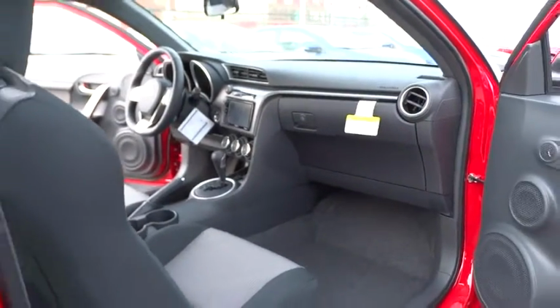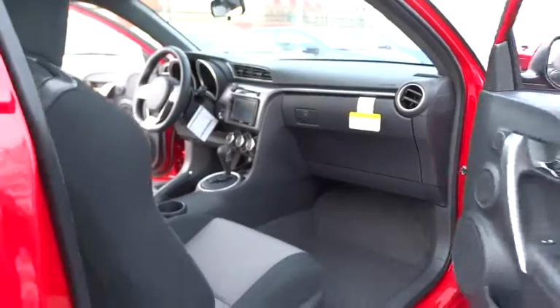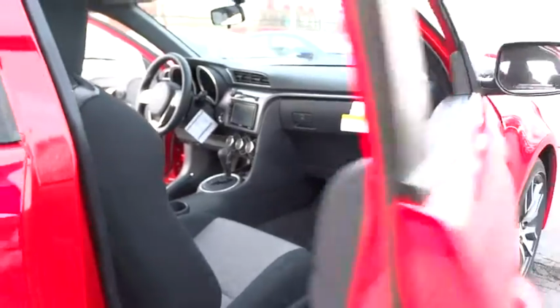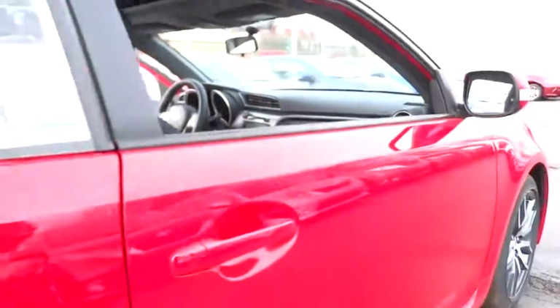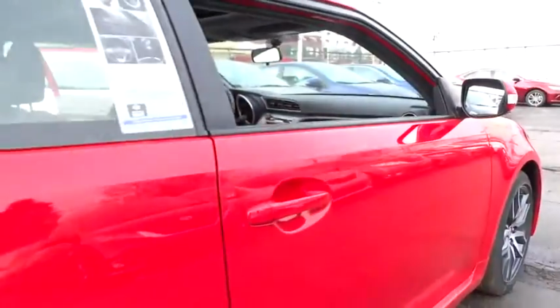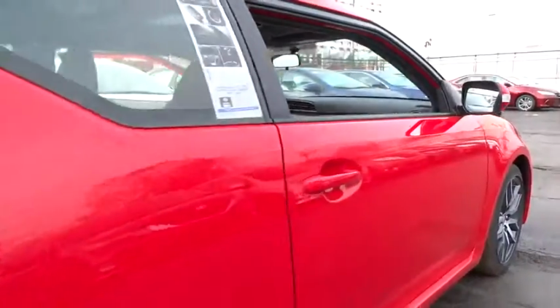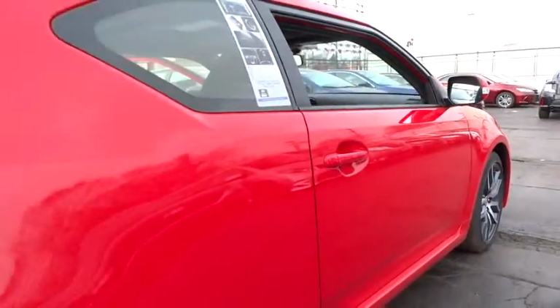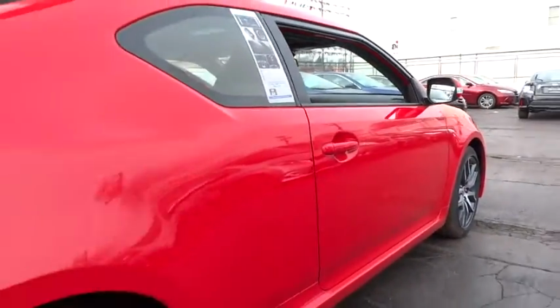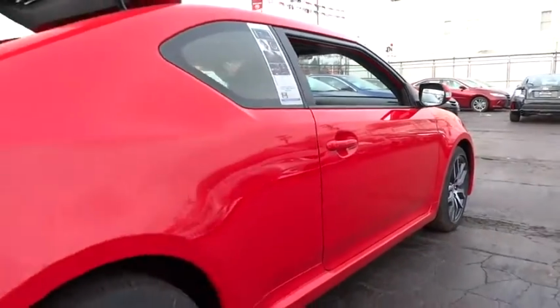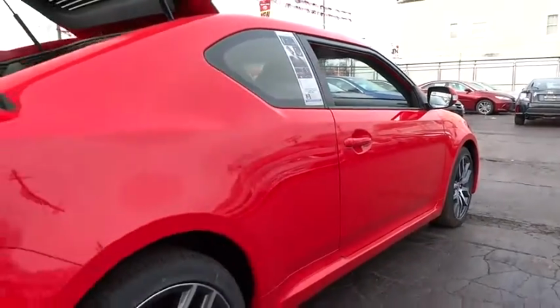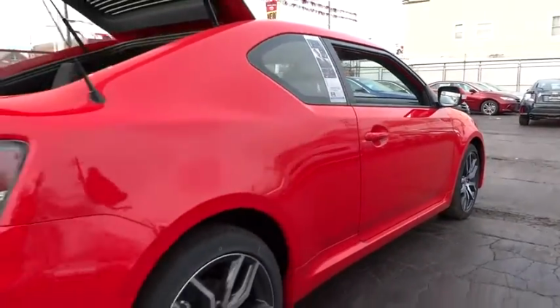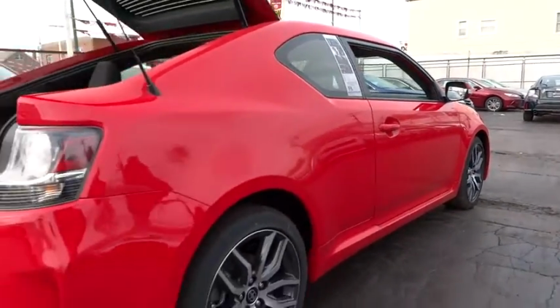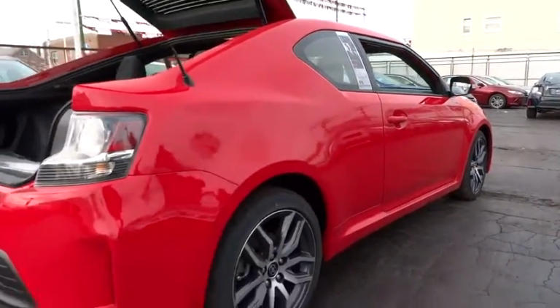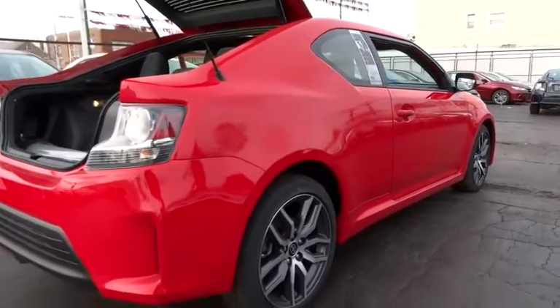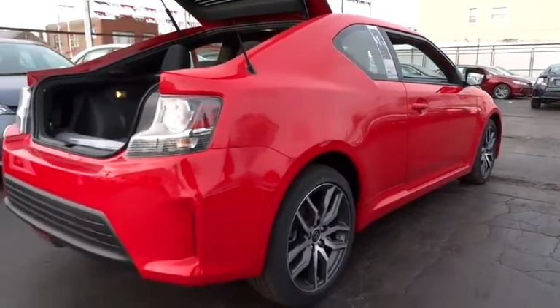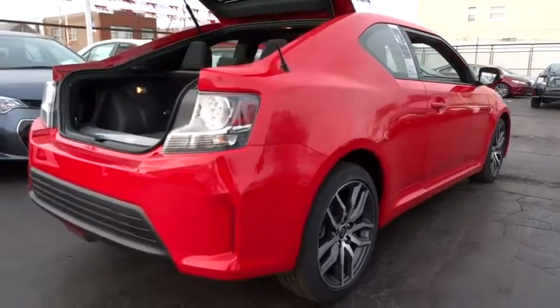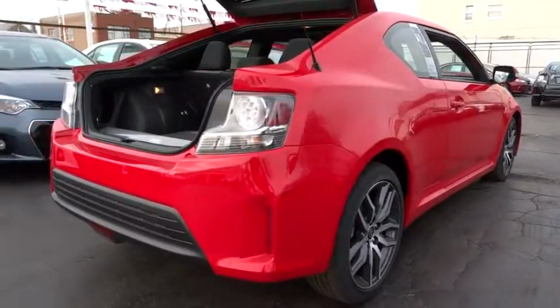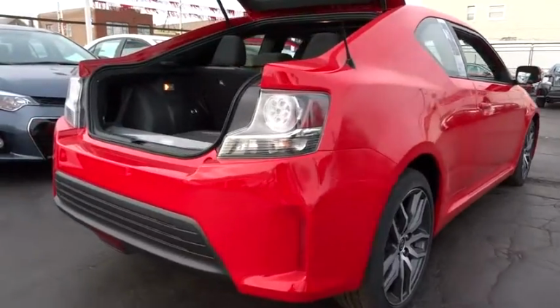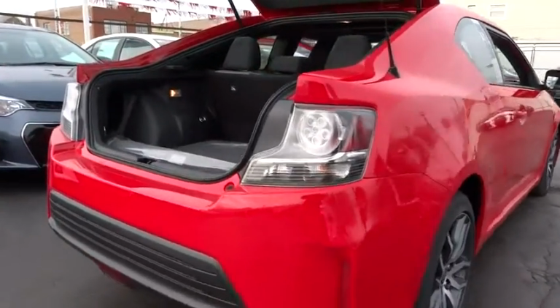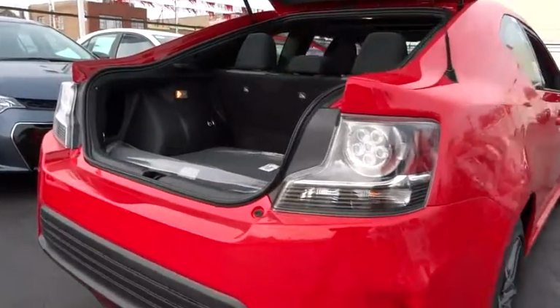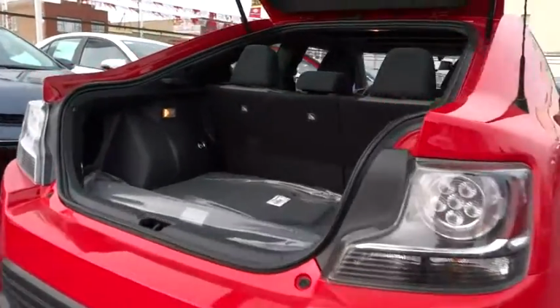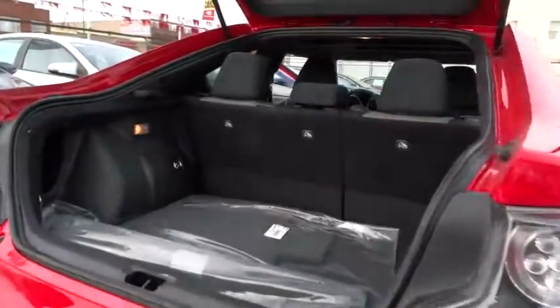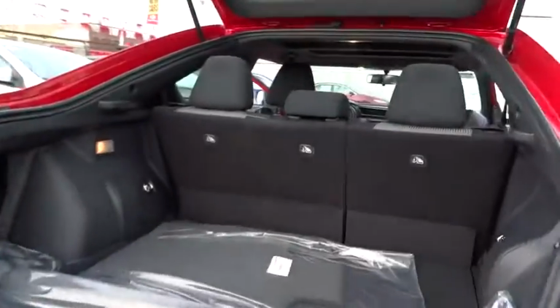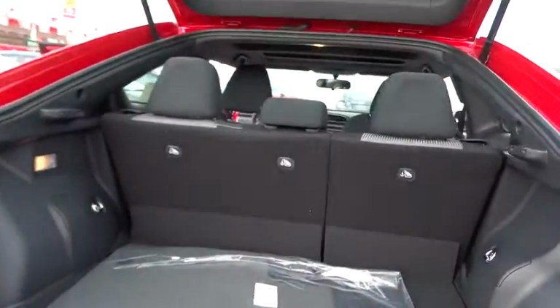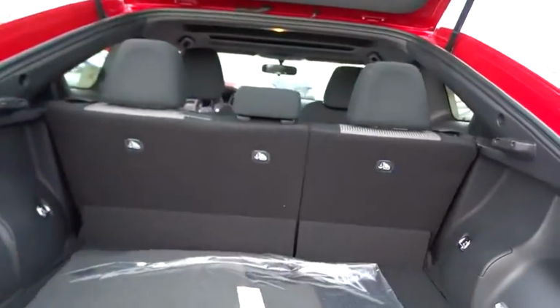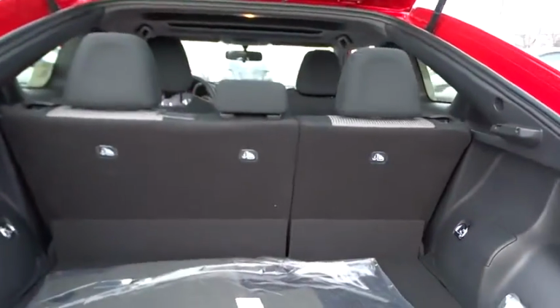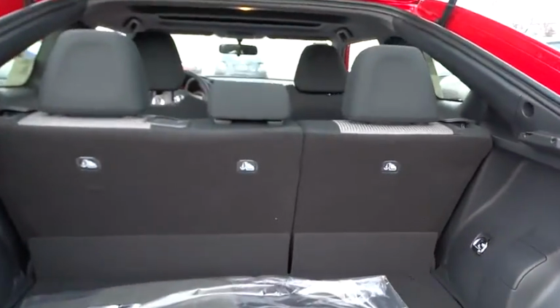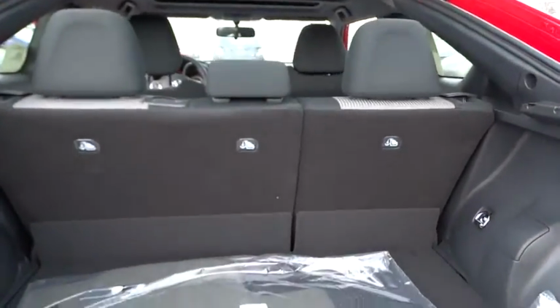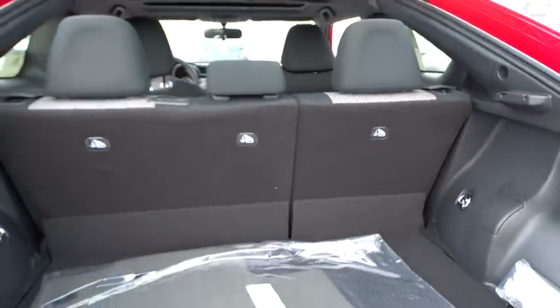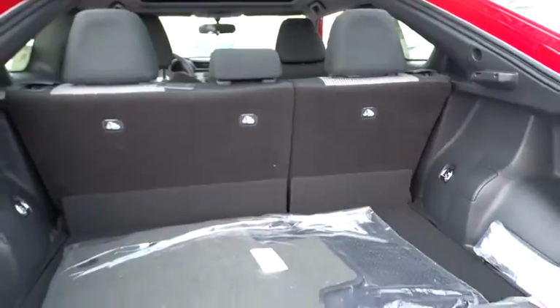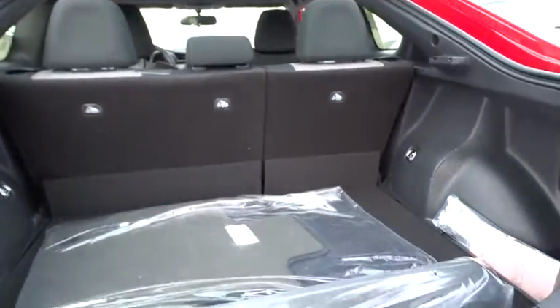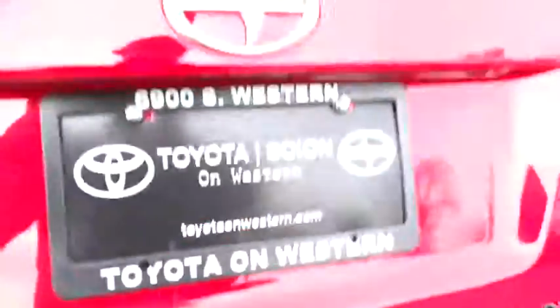Stability control, keyless entry, steering wheel audio controls, traction control, anti-lock braking system, leather wrapped steering wheel, moonroof, Bluetooth, power steering.